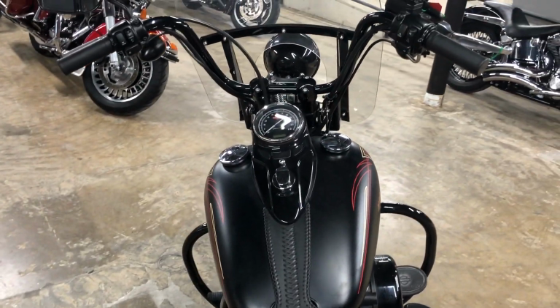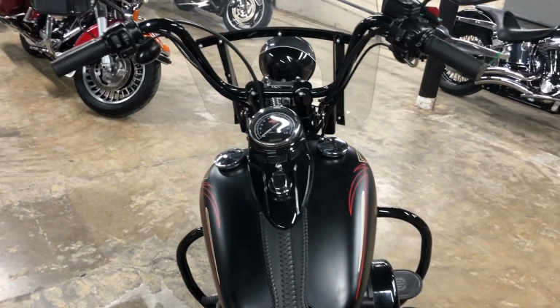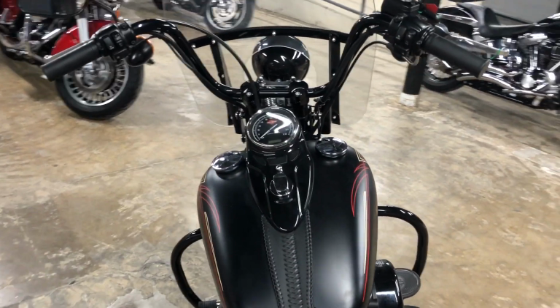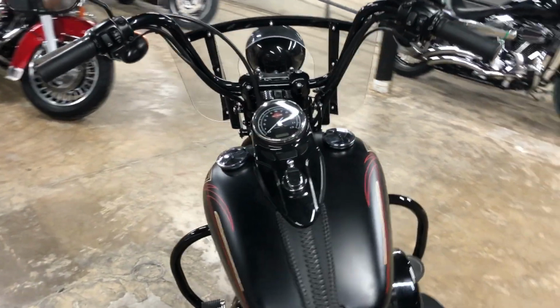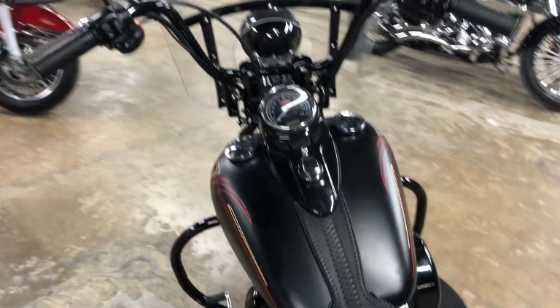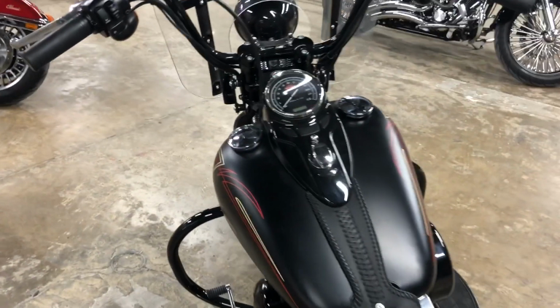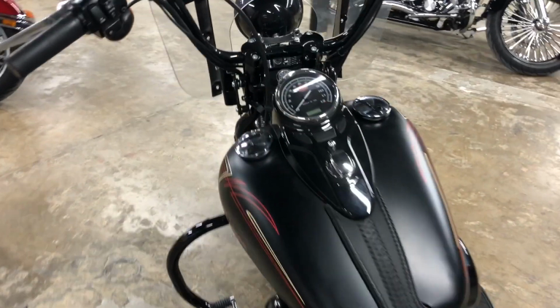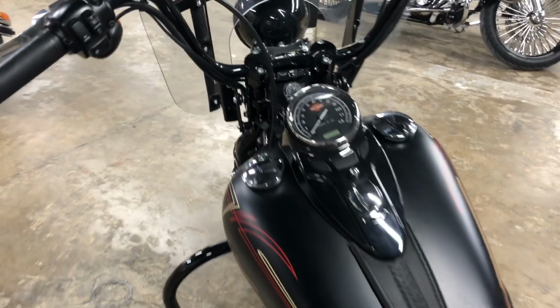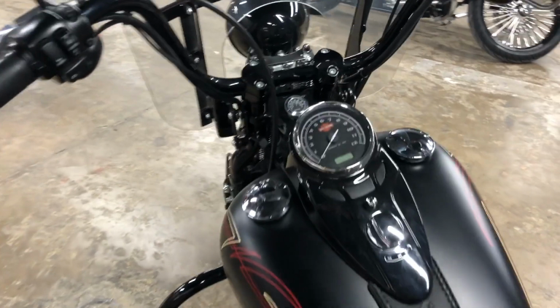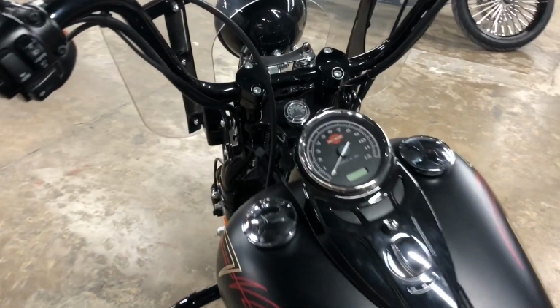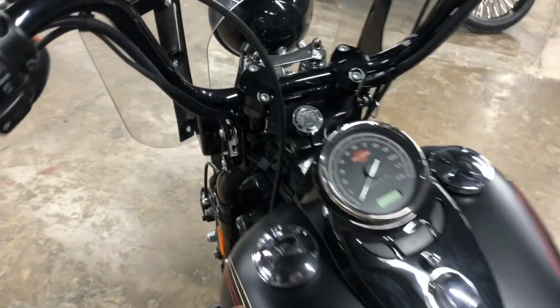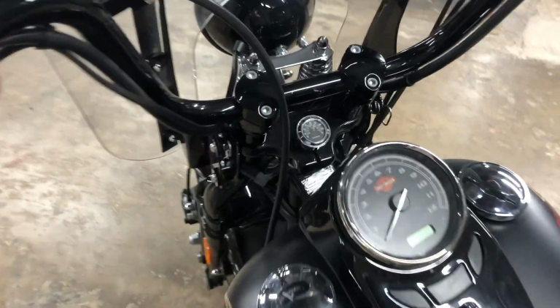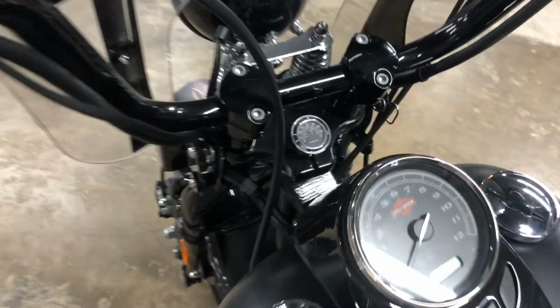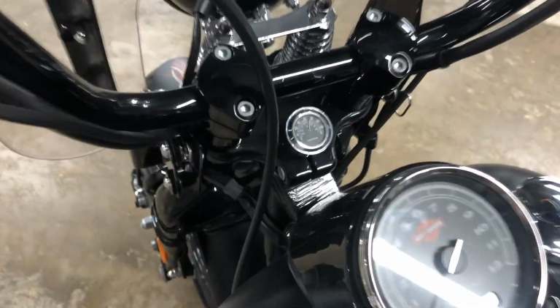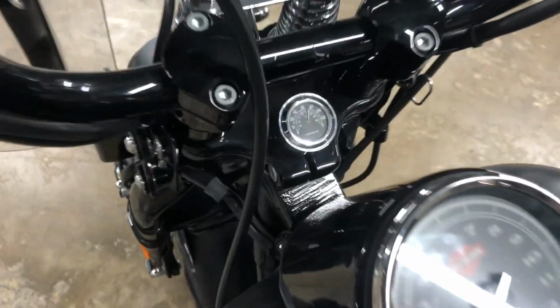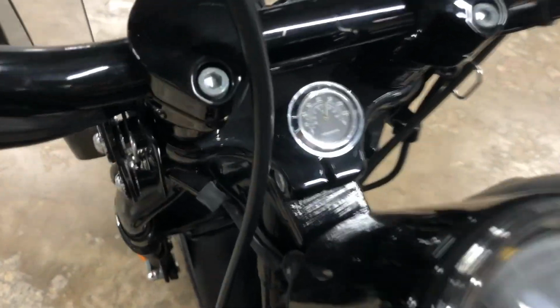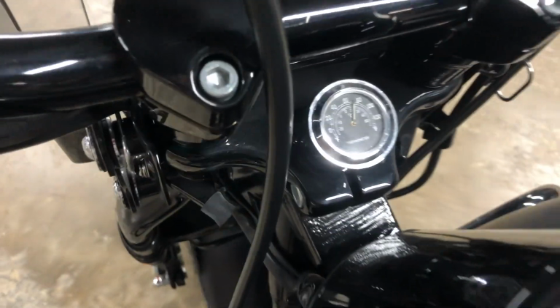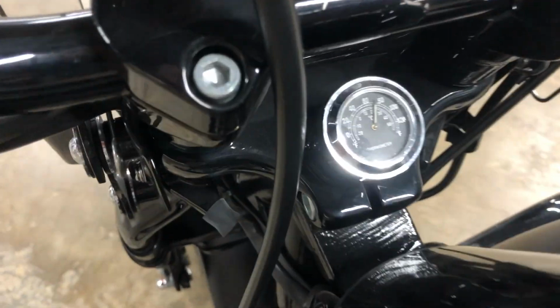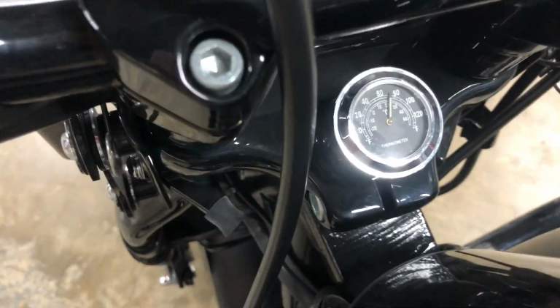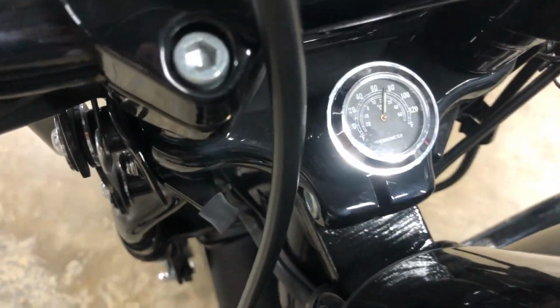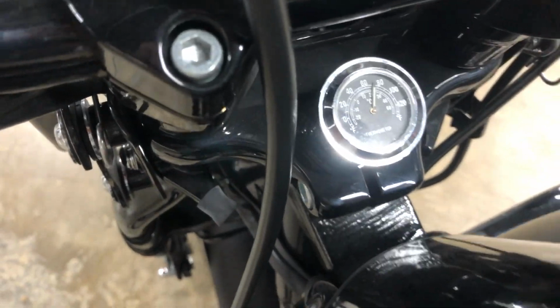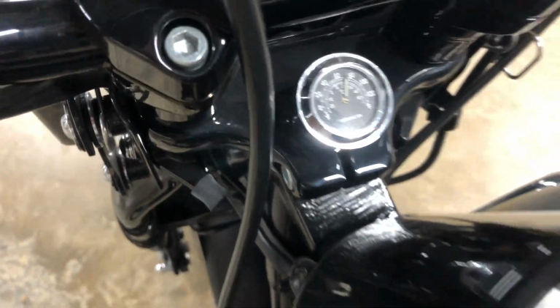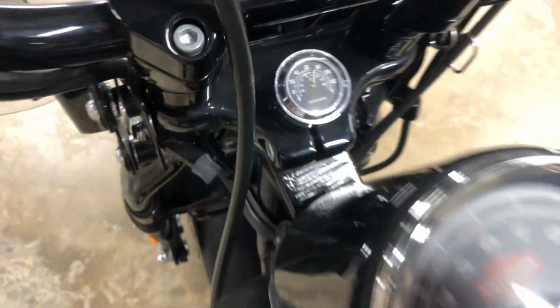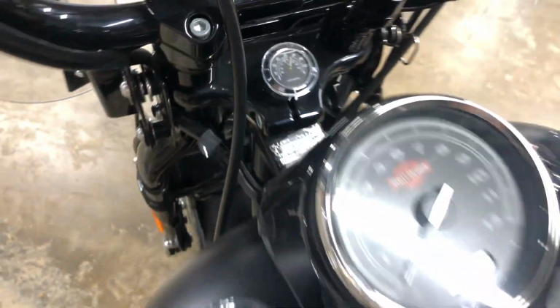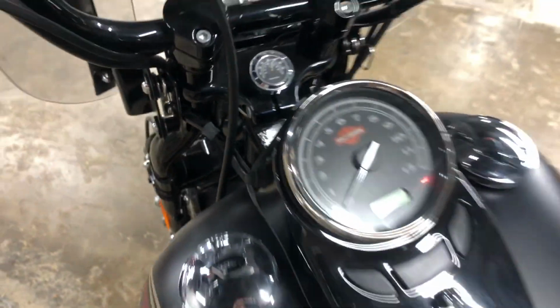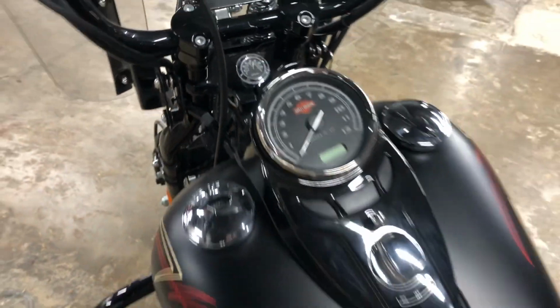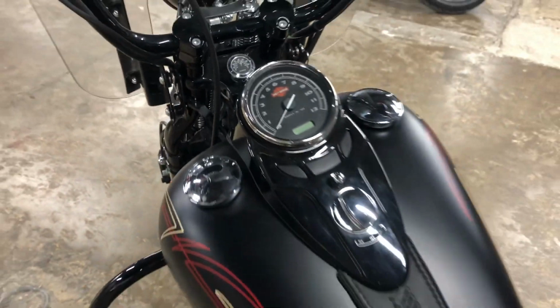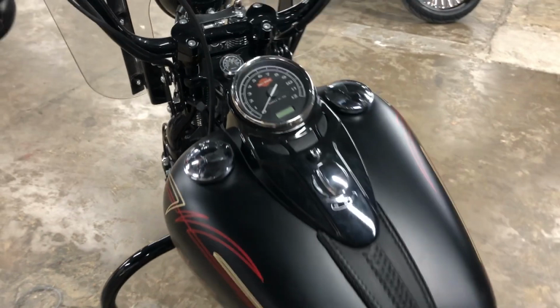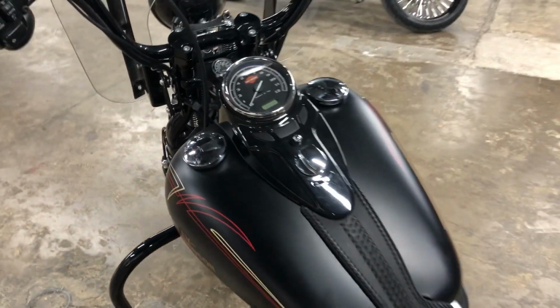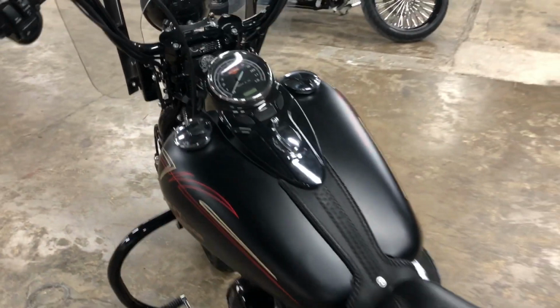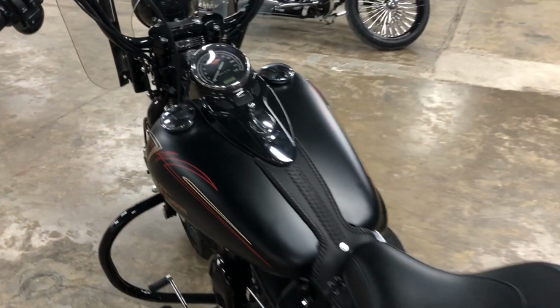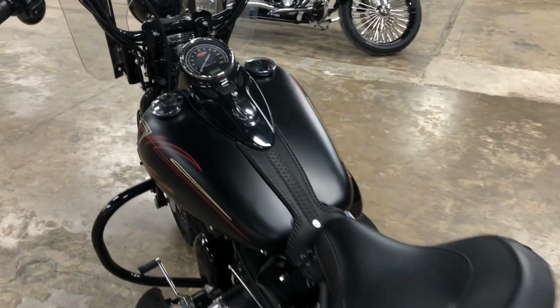It does also have a fancy thermometer, in case you can't tell how warm or cold it is.